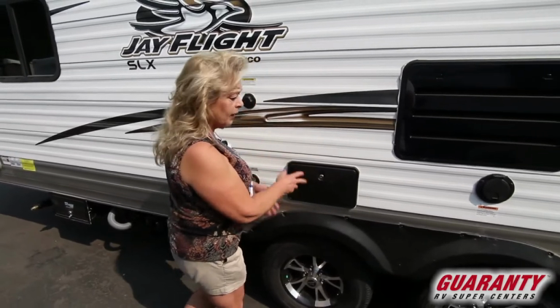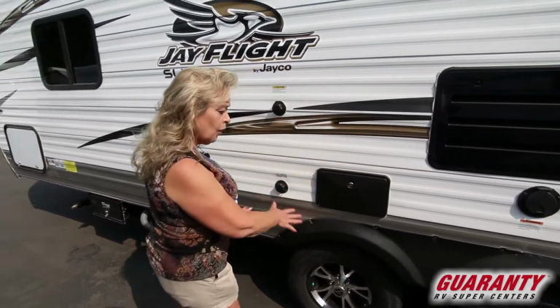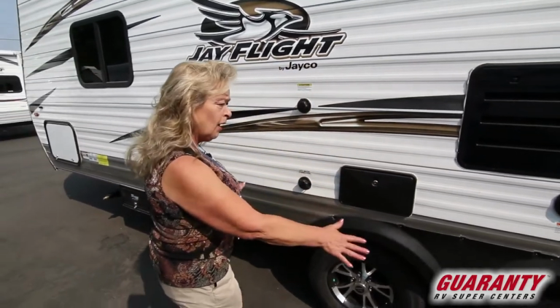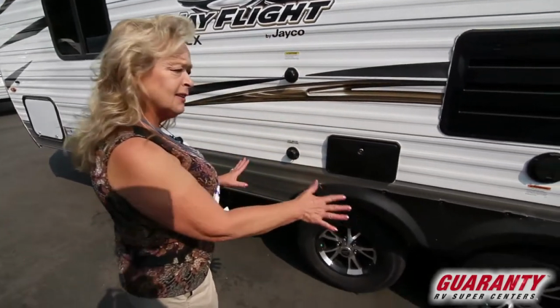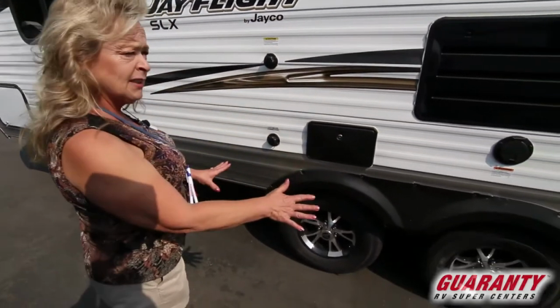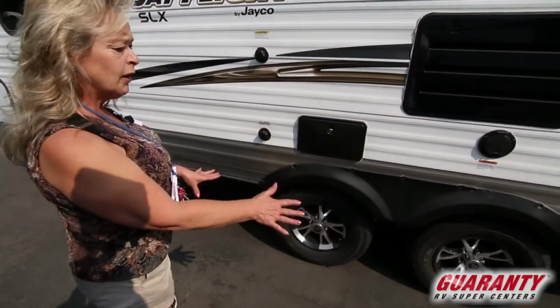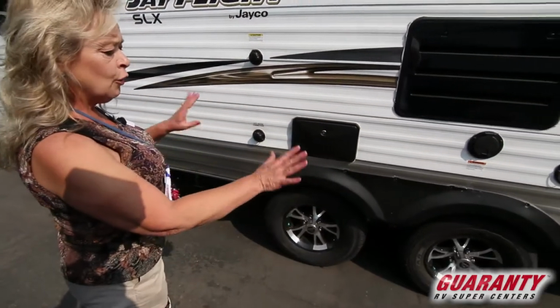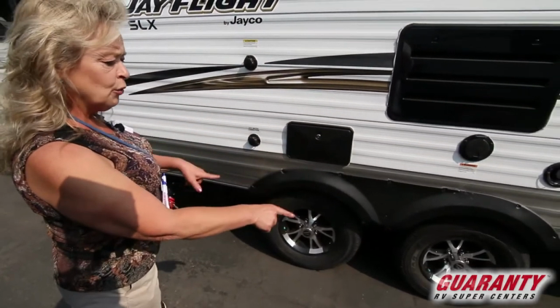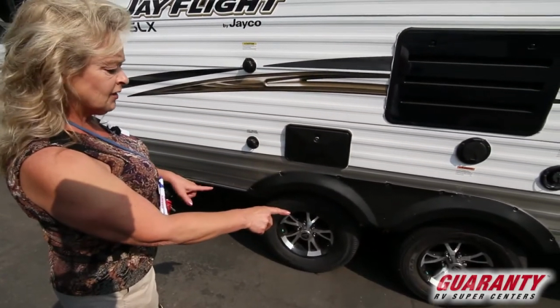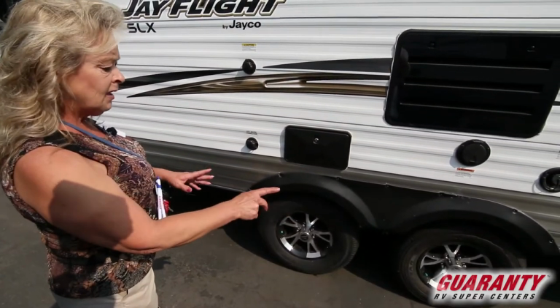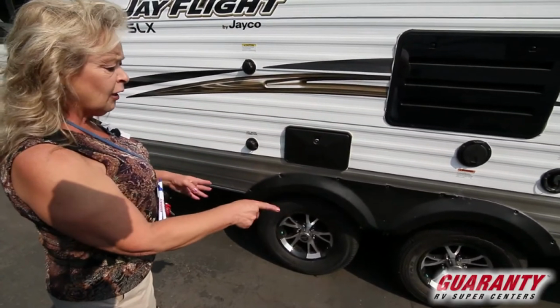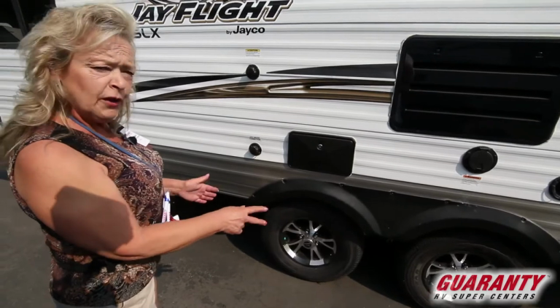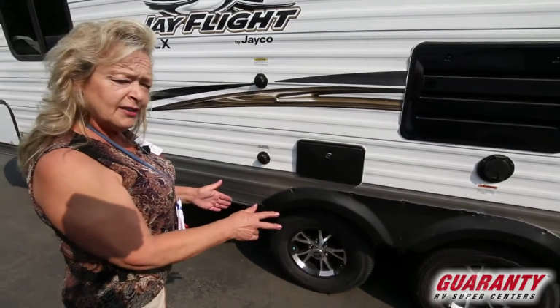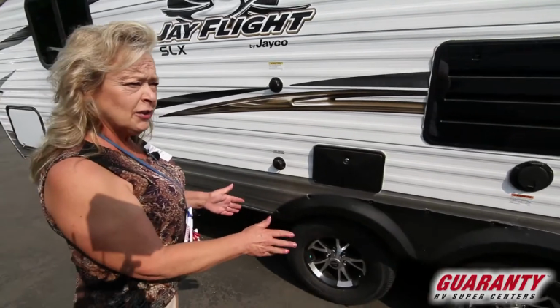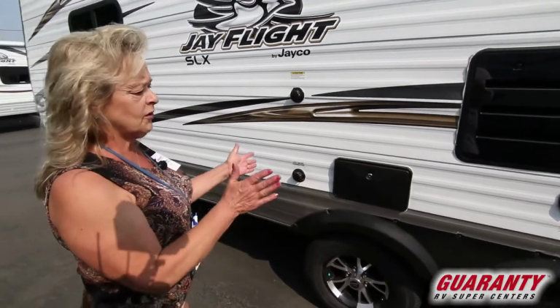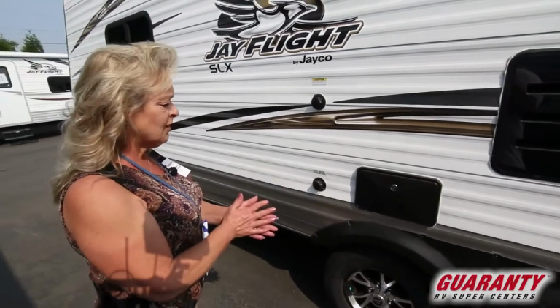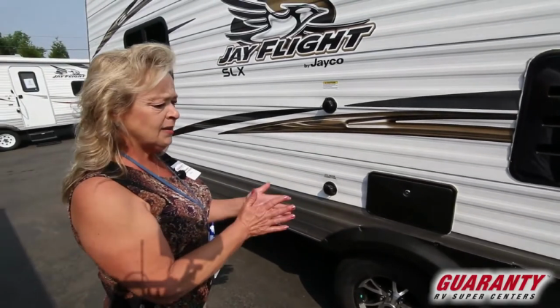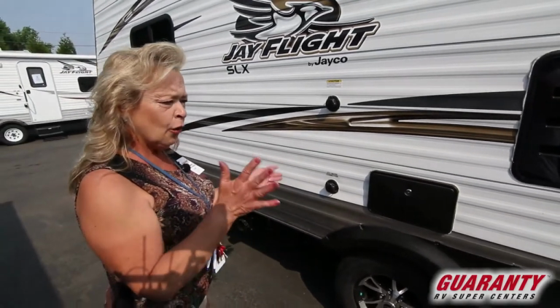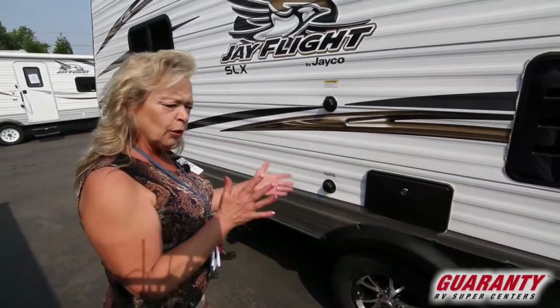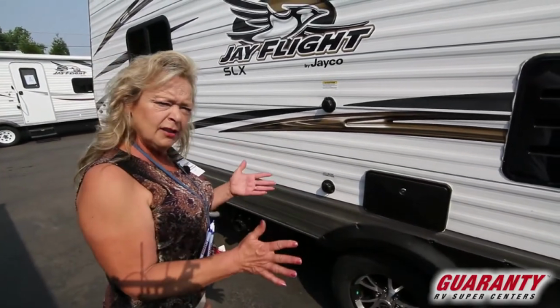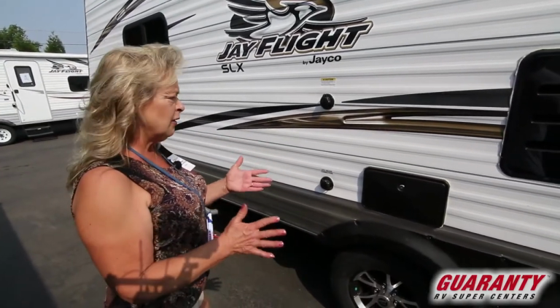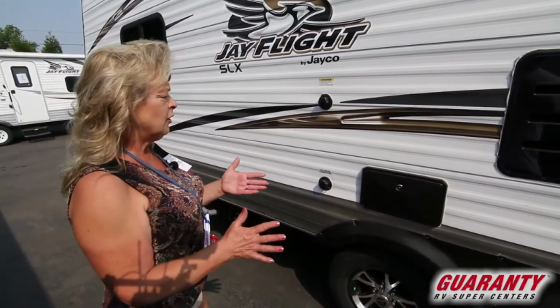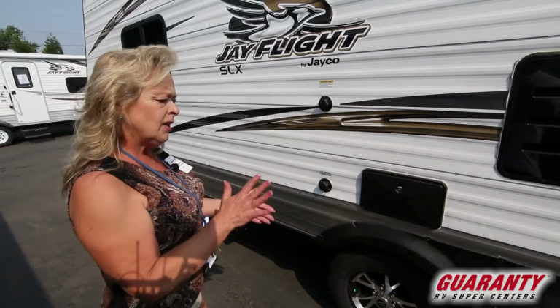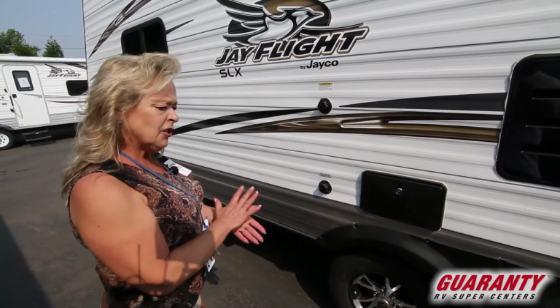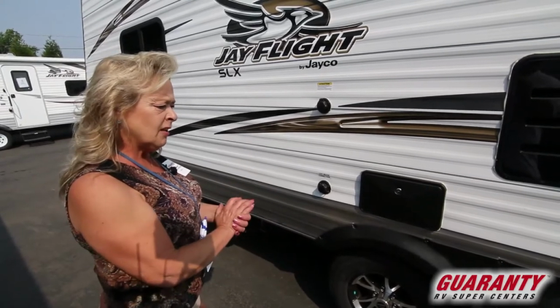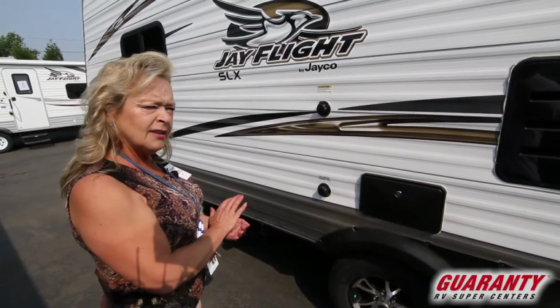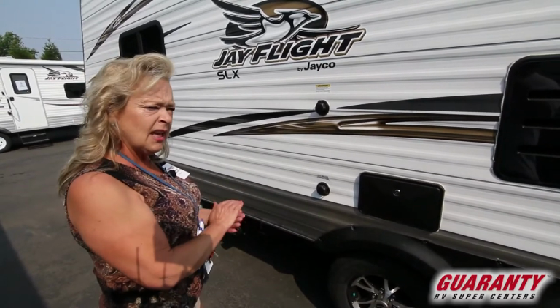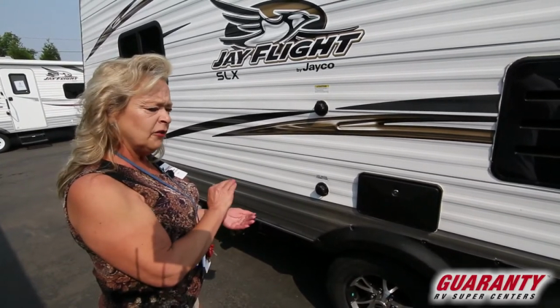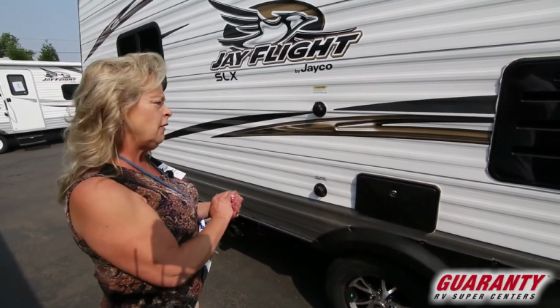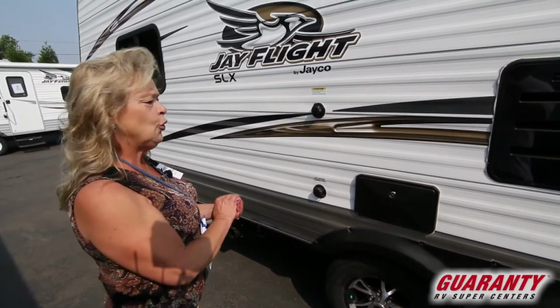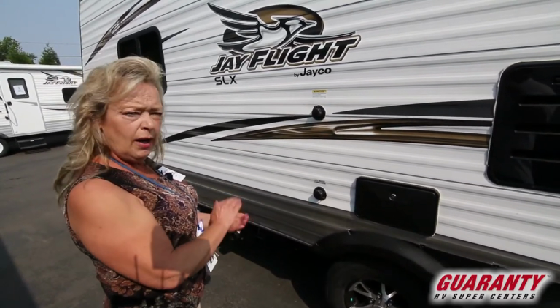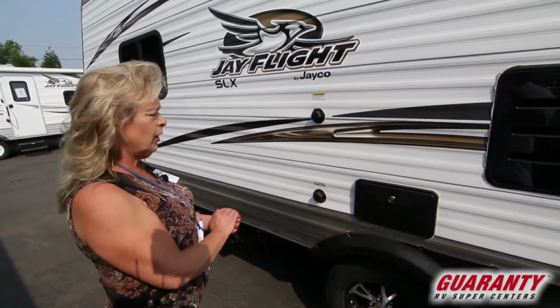I want to point out that this is a very small trailer with dual axles. That helps you if you ever get in a situation where there's some crosswinds or people are passing you, maybe large vehicles — it just makes a nice safe journey for you and the trailer.